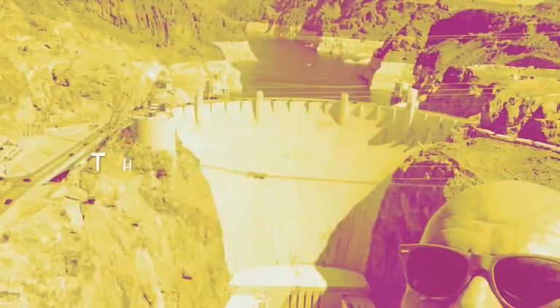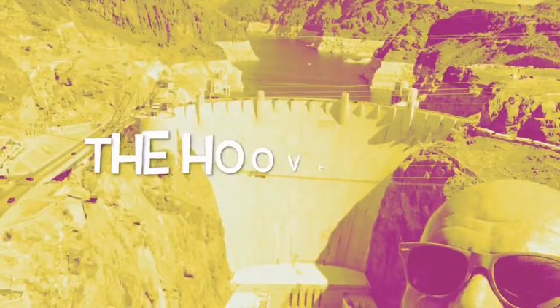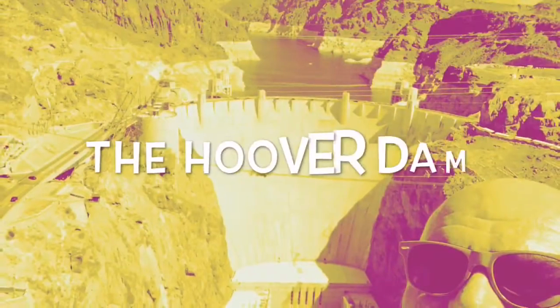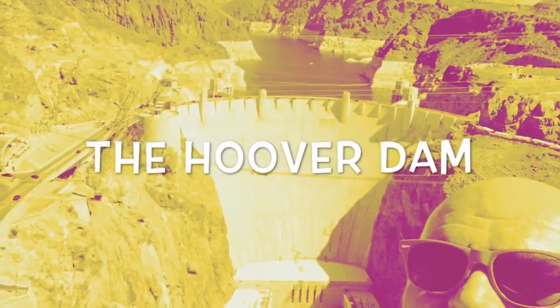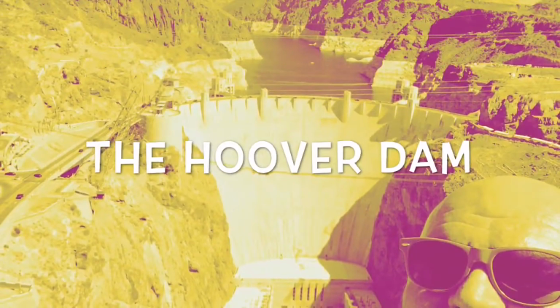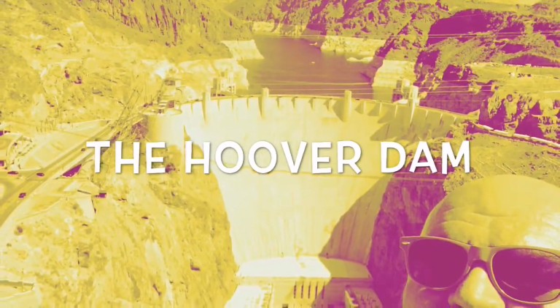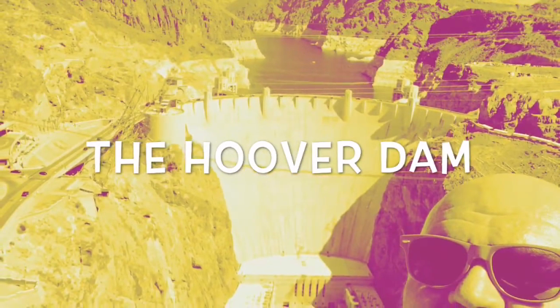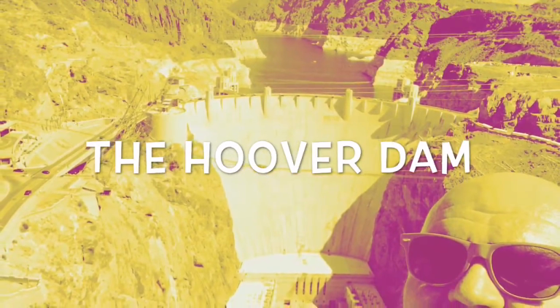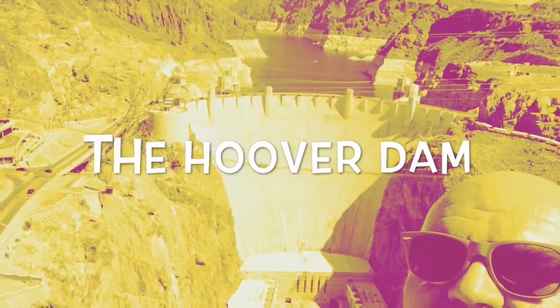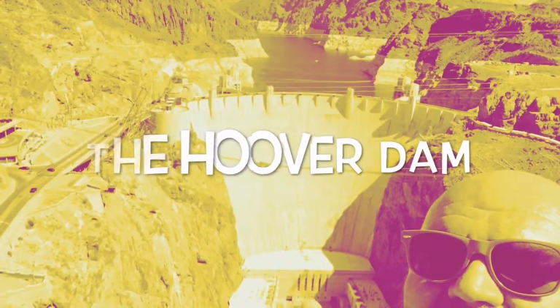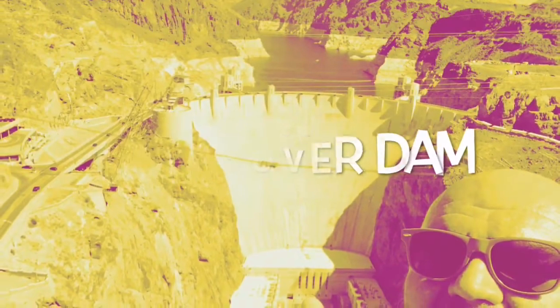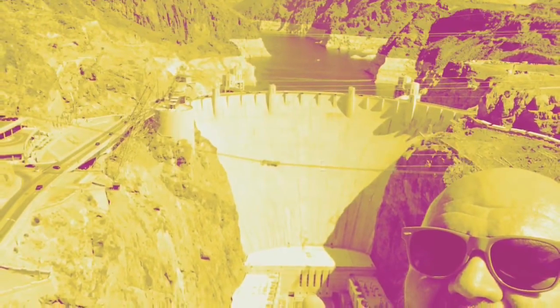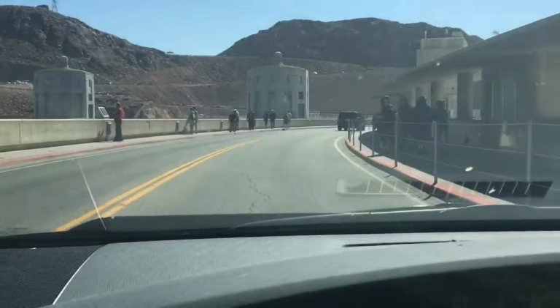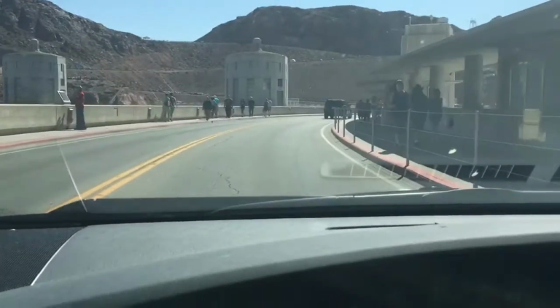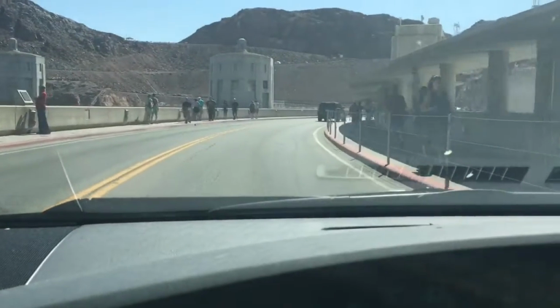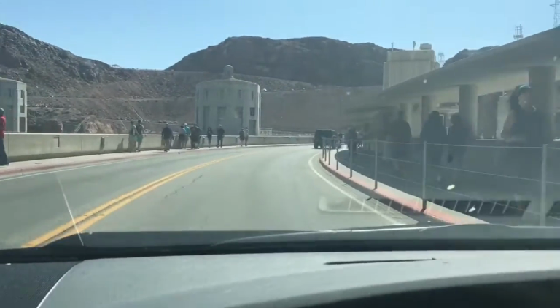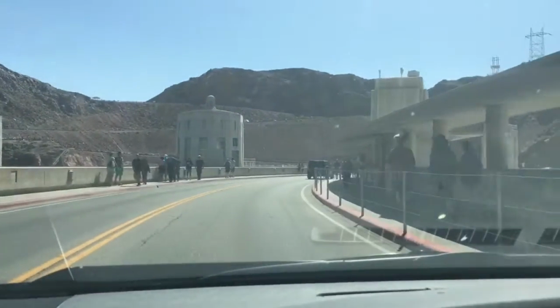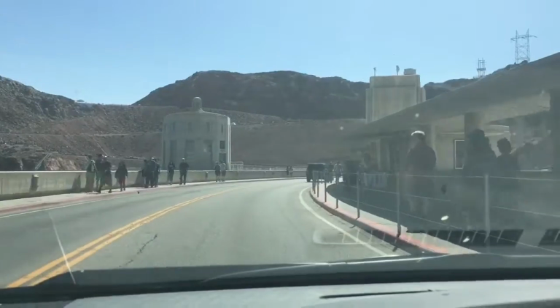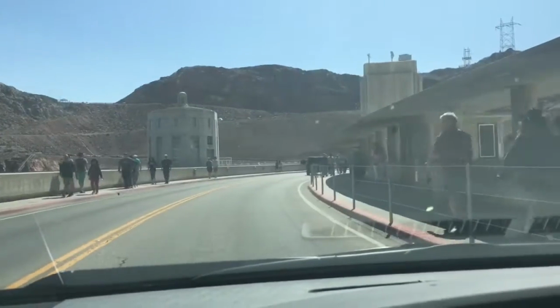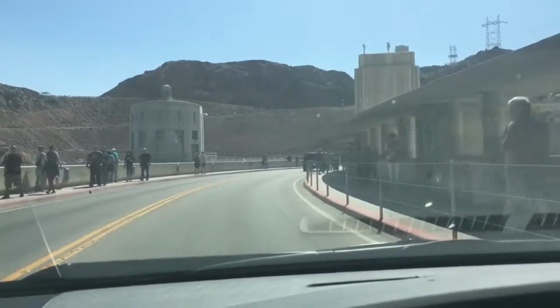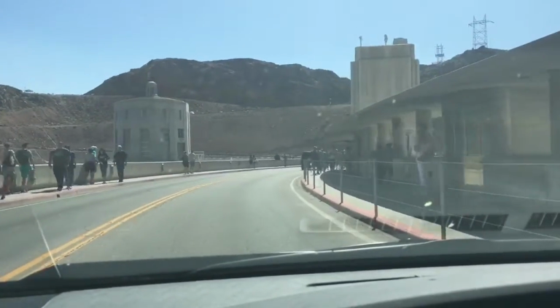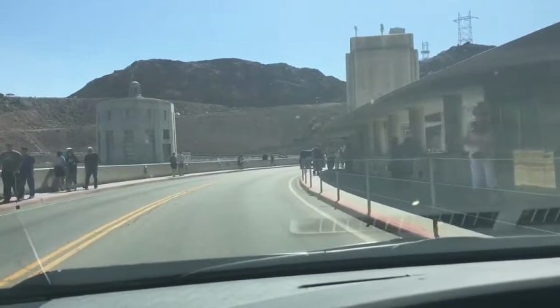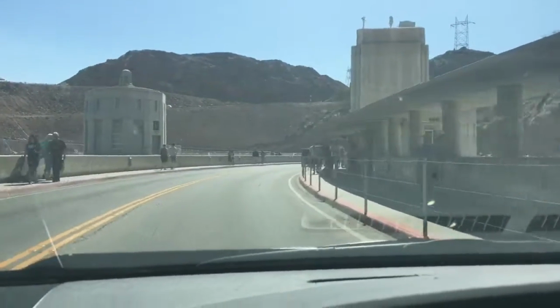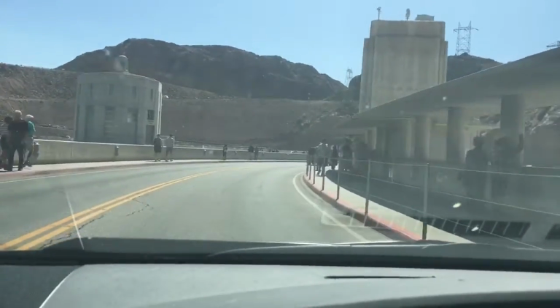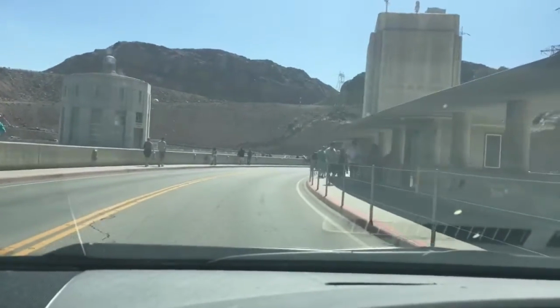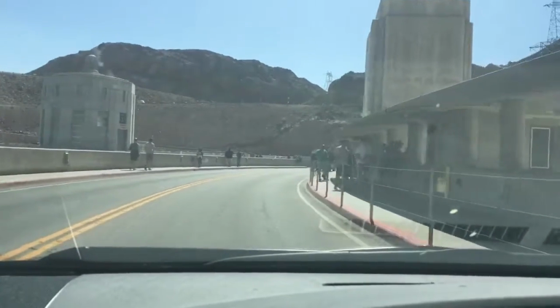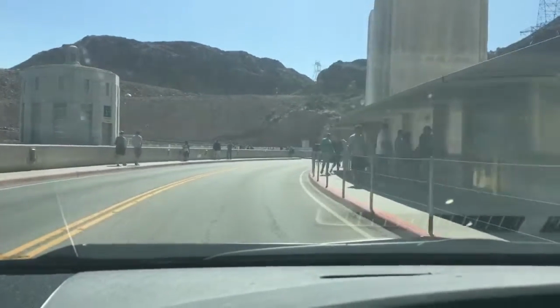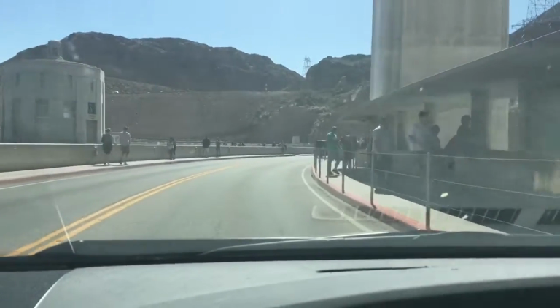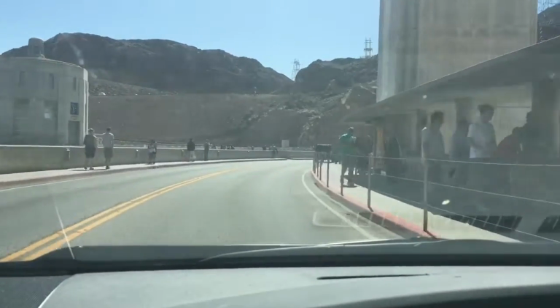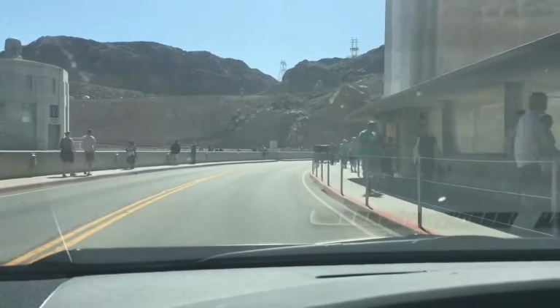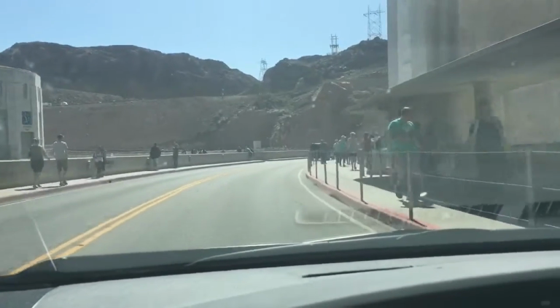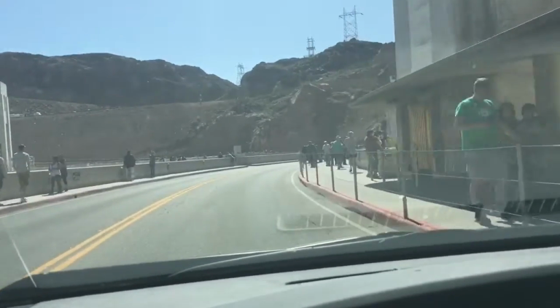Today we're at the Hoover Dam, which sits between Arizona and Nevada, just south of Las Vegas, and just west of the Grand Canyon.